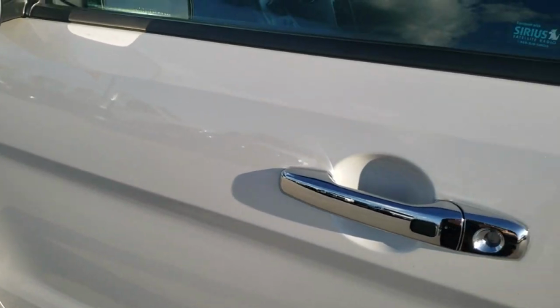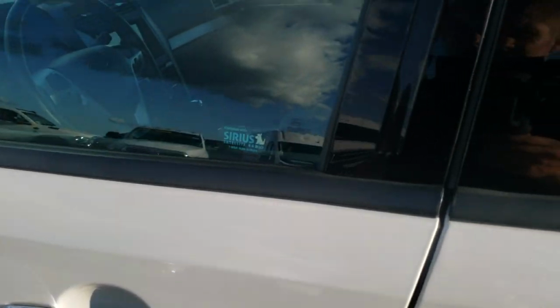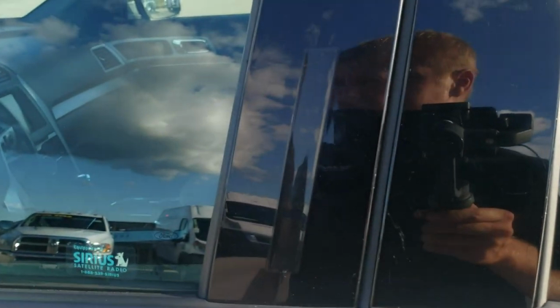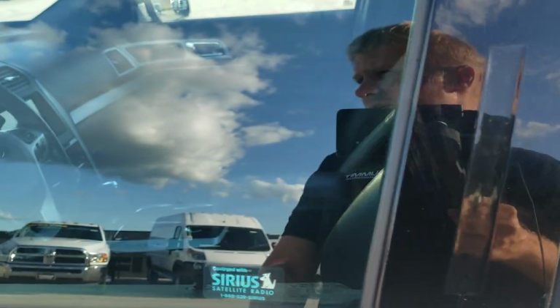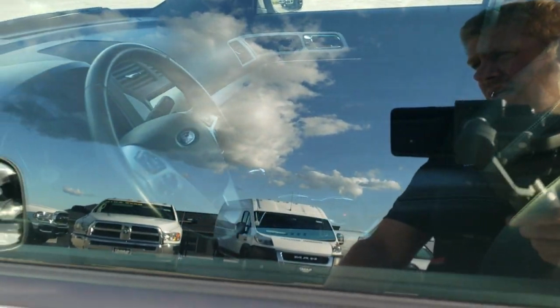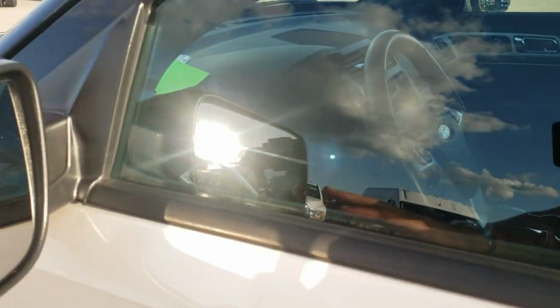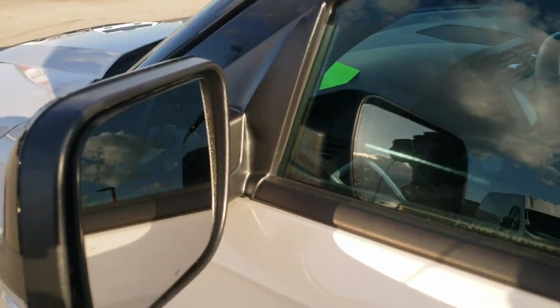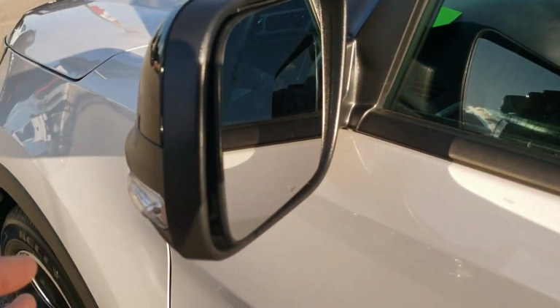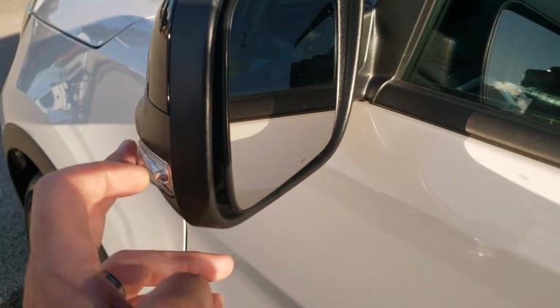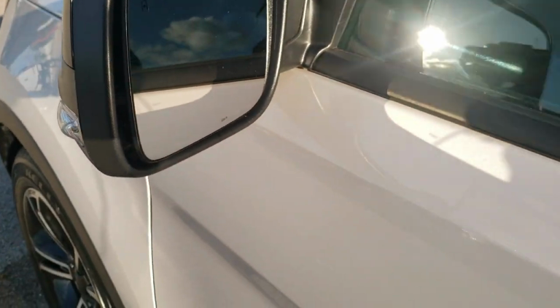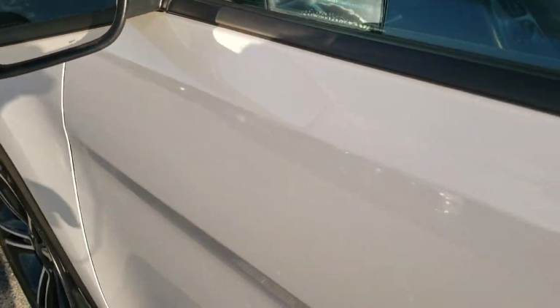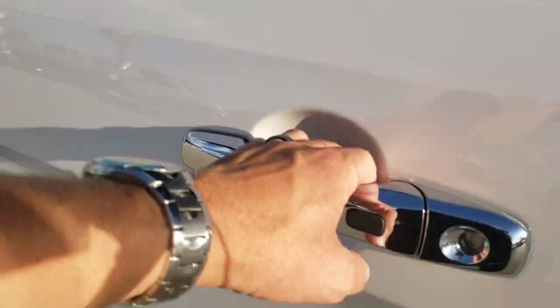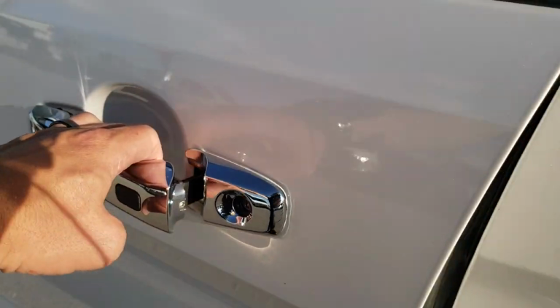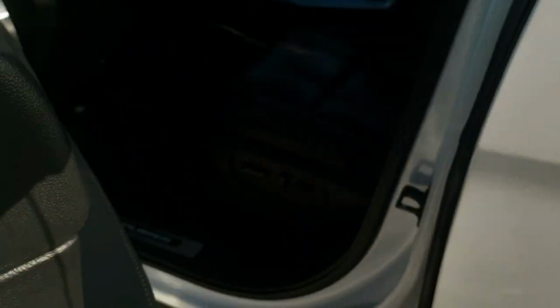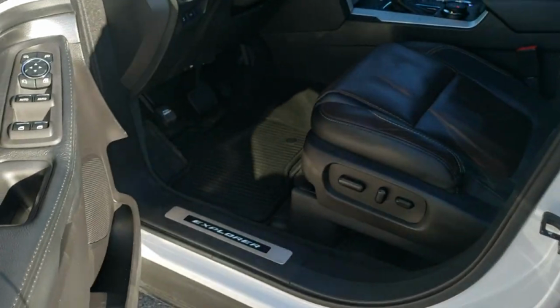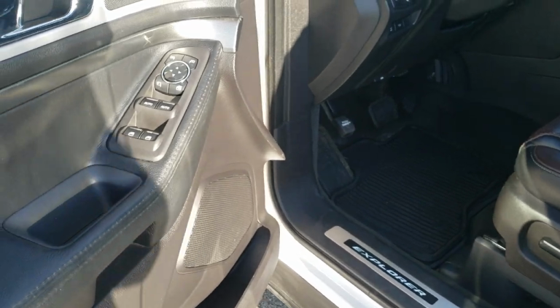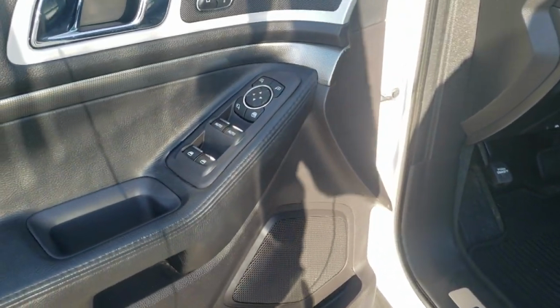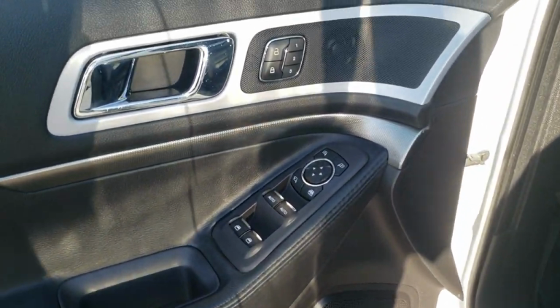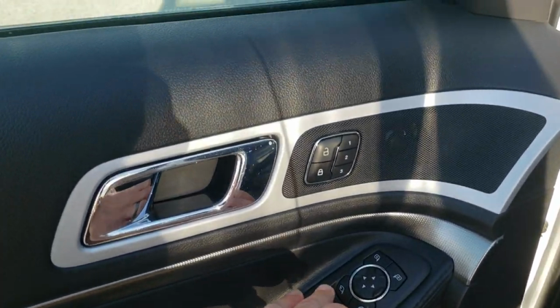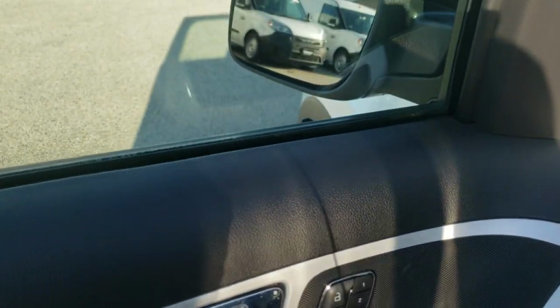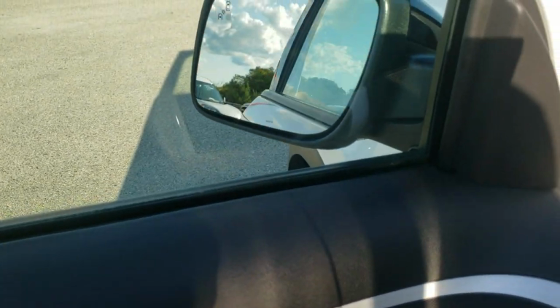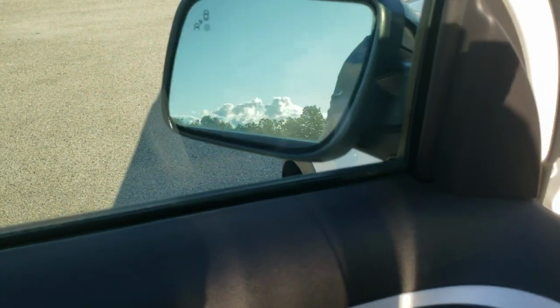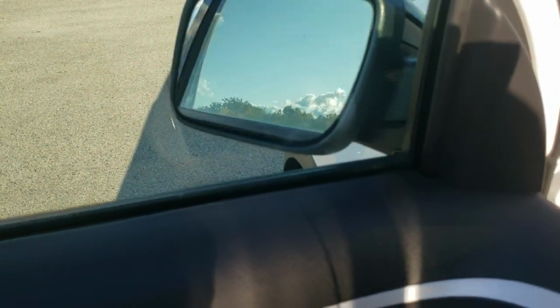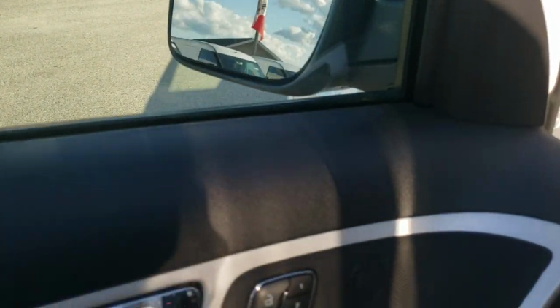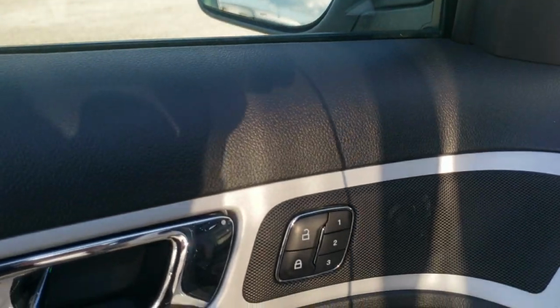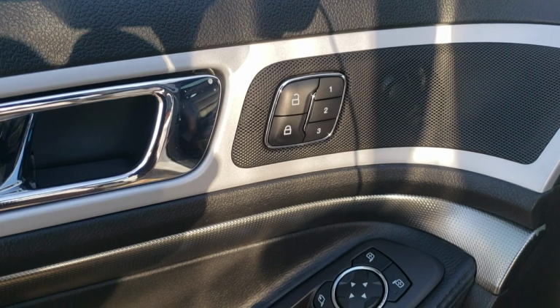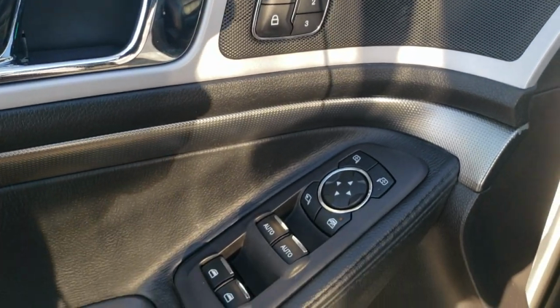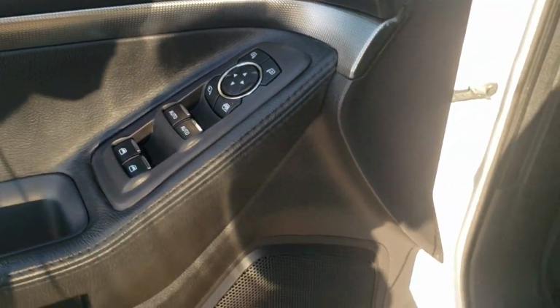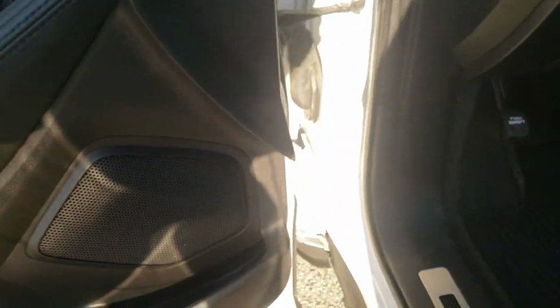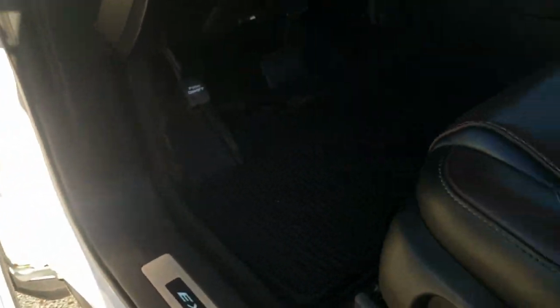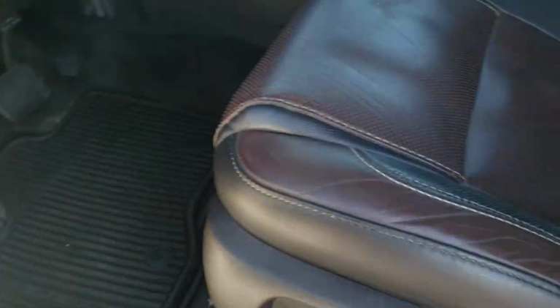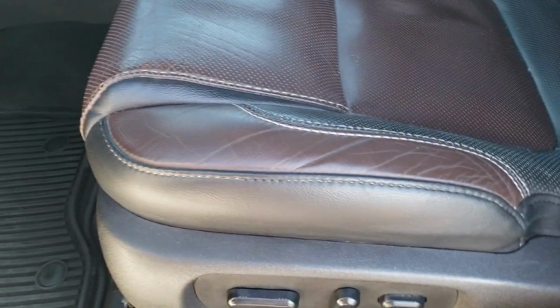Has the keyless door code entry, the blind spot monitoring, built-in directional signals in the mirrors, and the intelligent access. These mirrors also power fold in and out. Memory driver seat, power windows, power locks, and power mirrors.